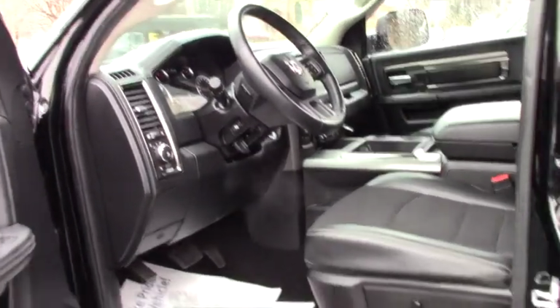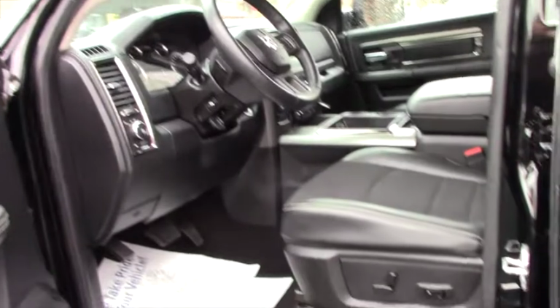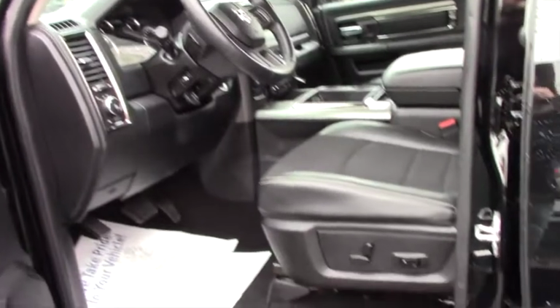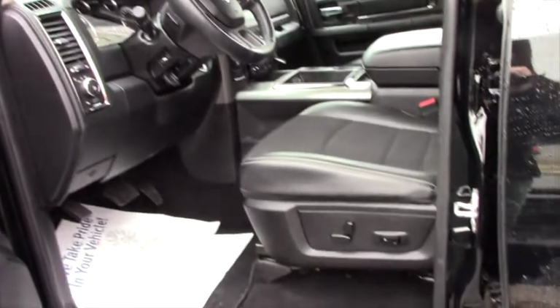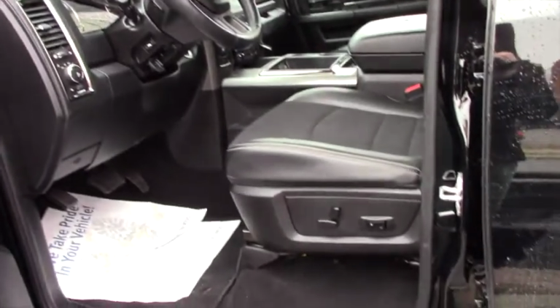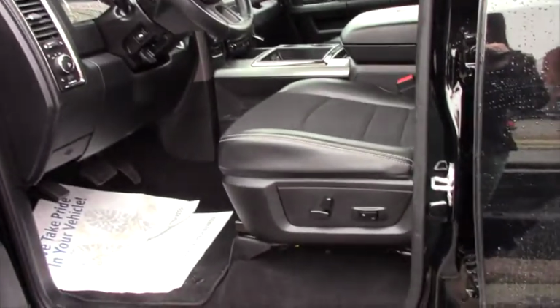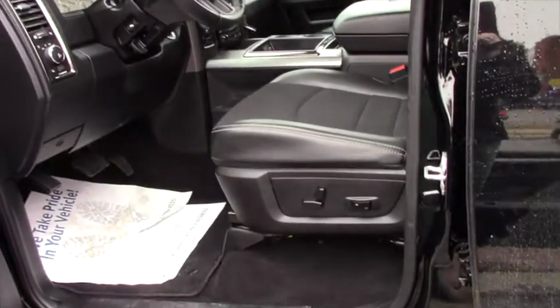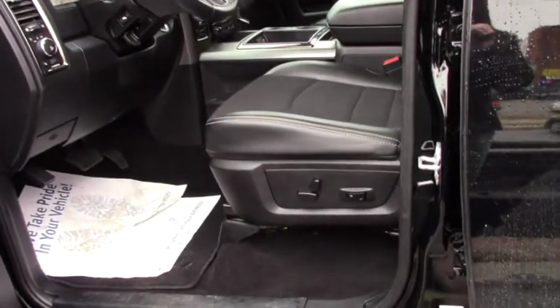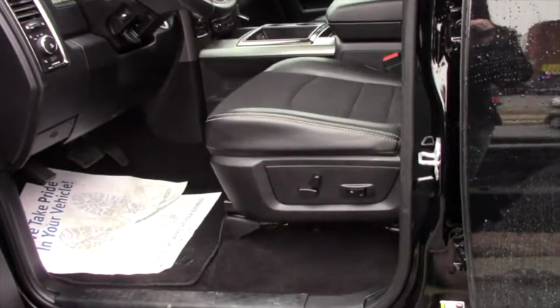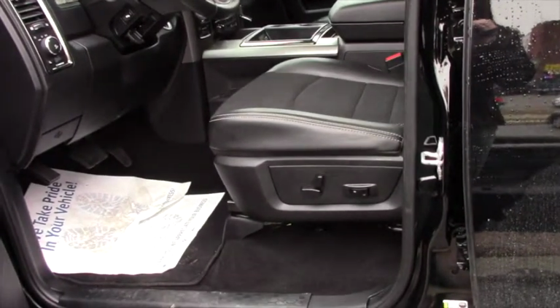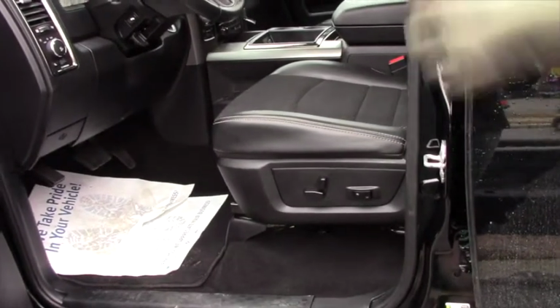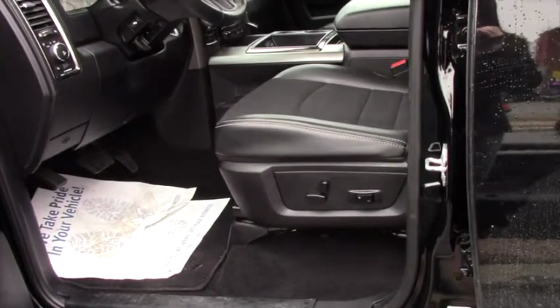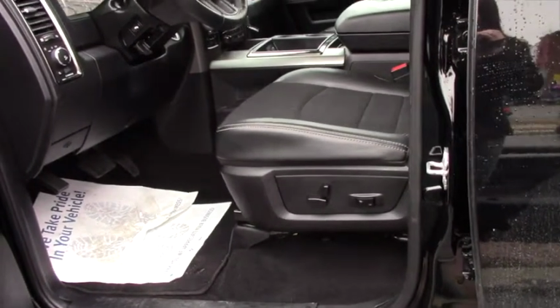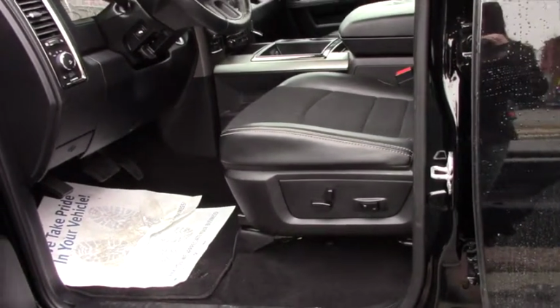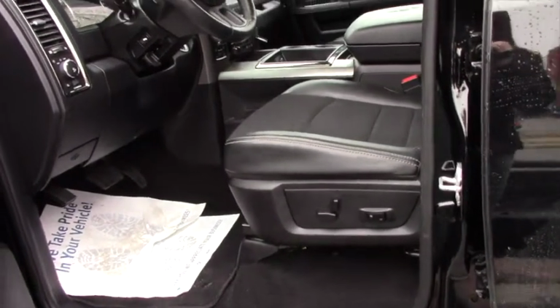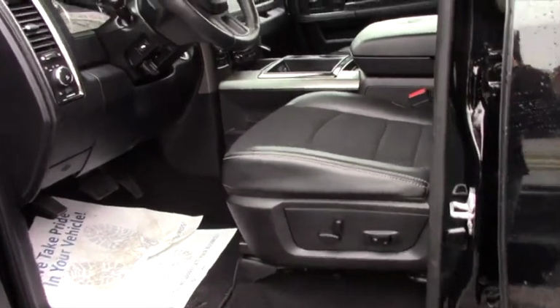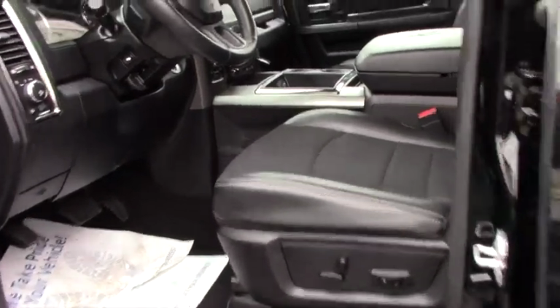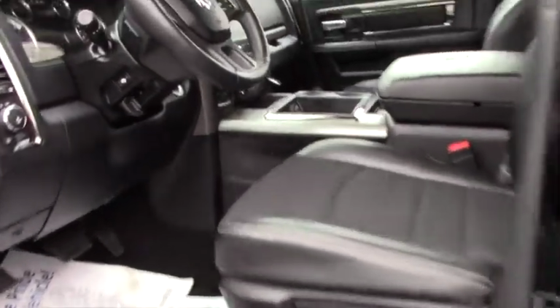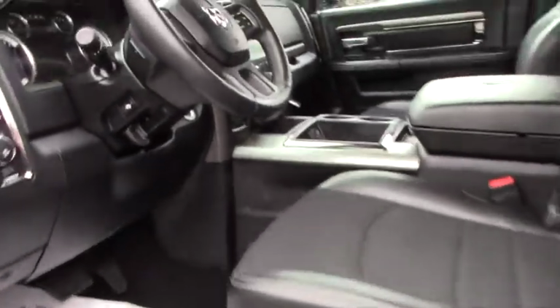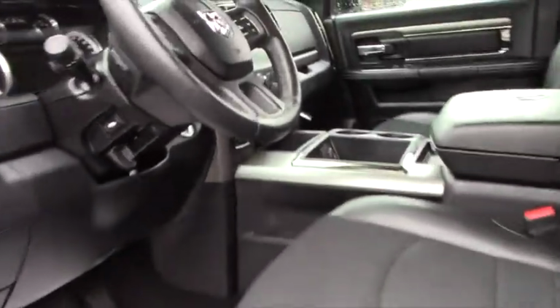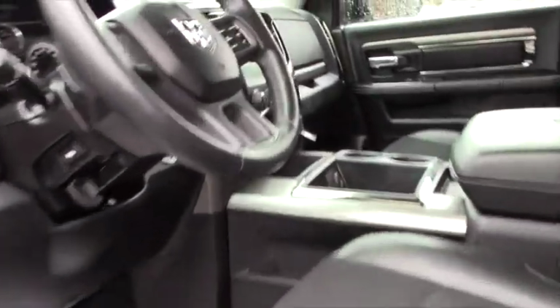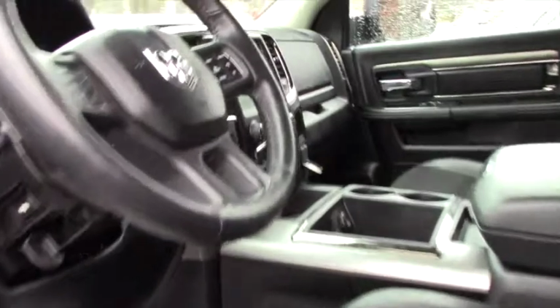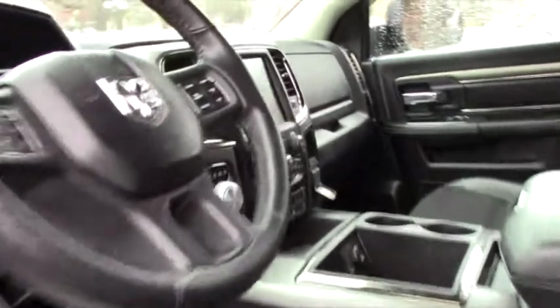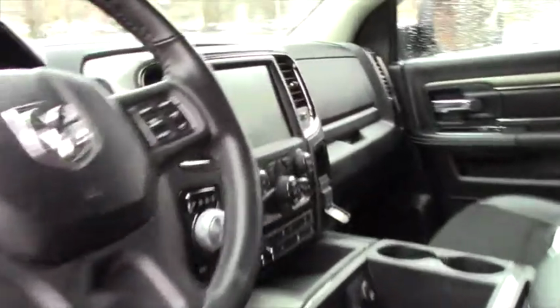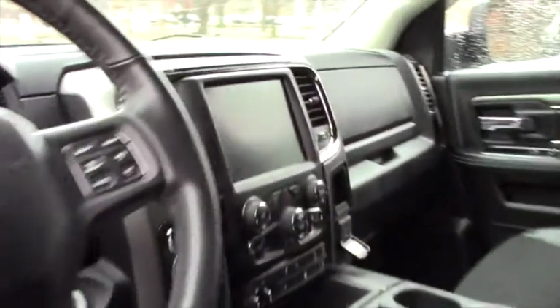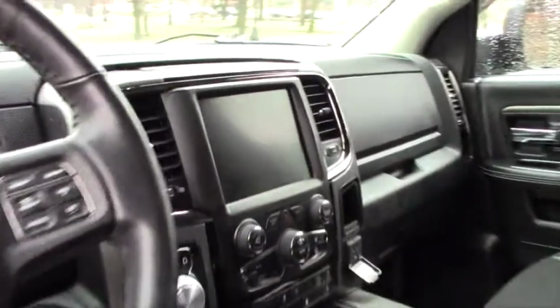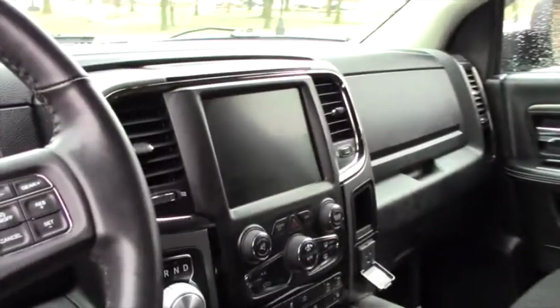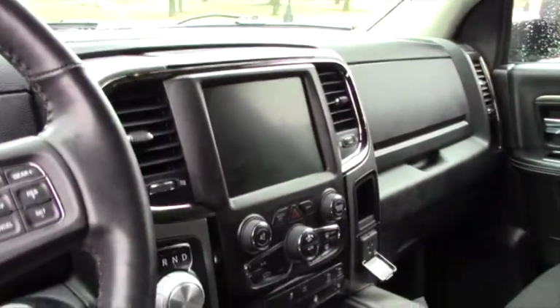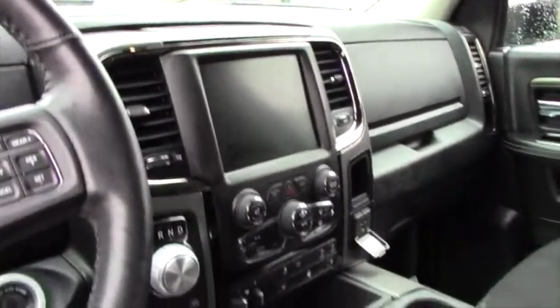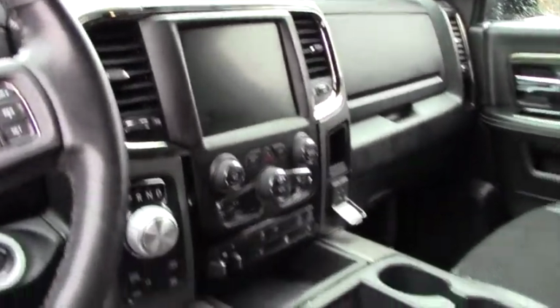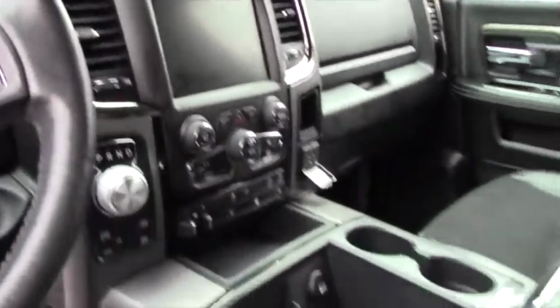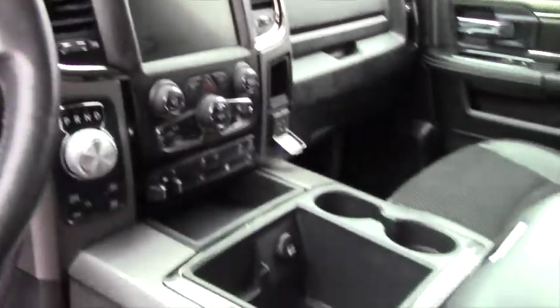Electric seats — what a winner this is. If you want, take a closer look inside, it's a beauty.